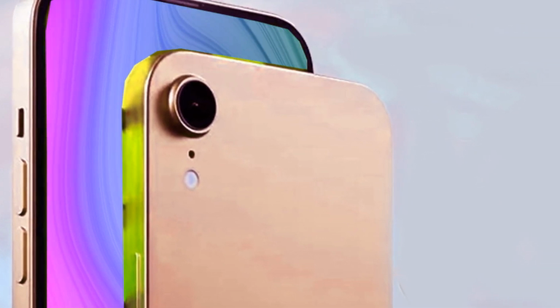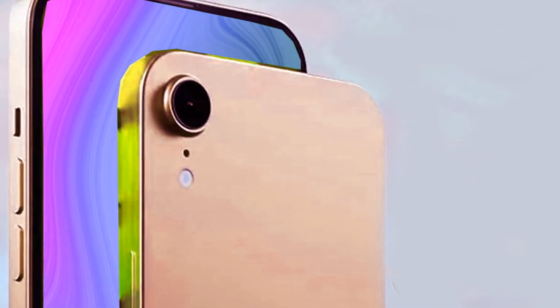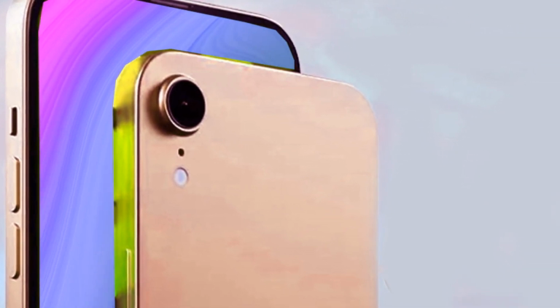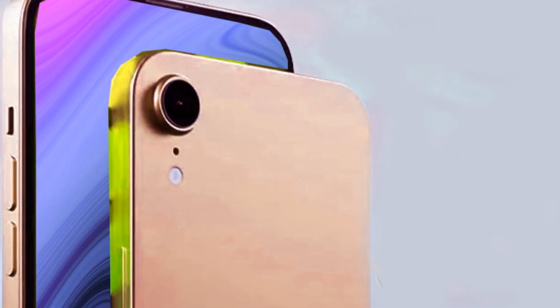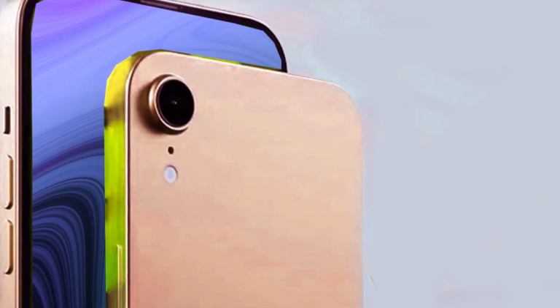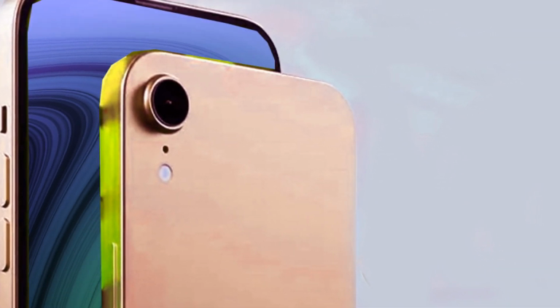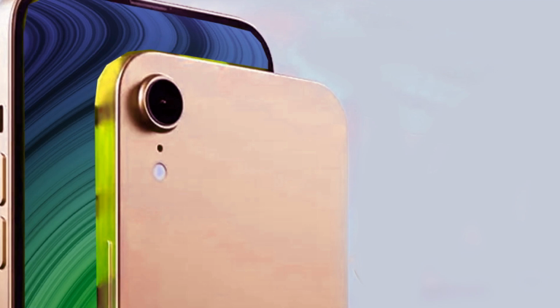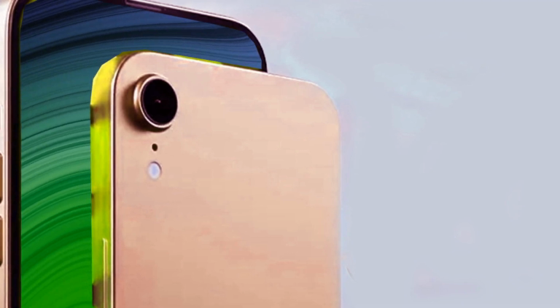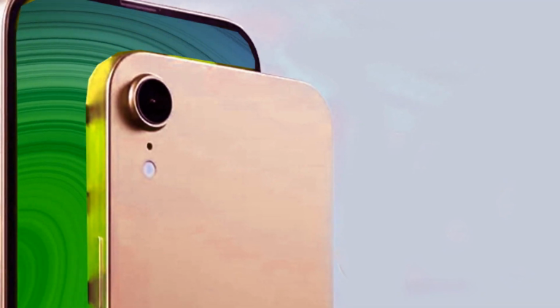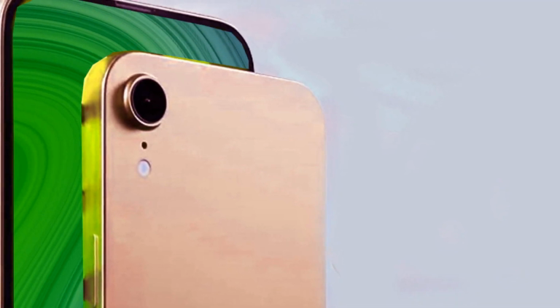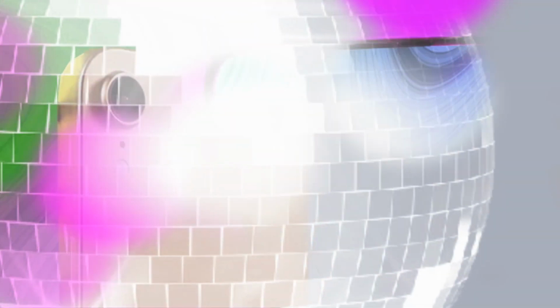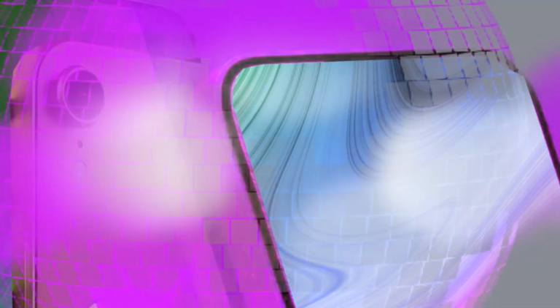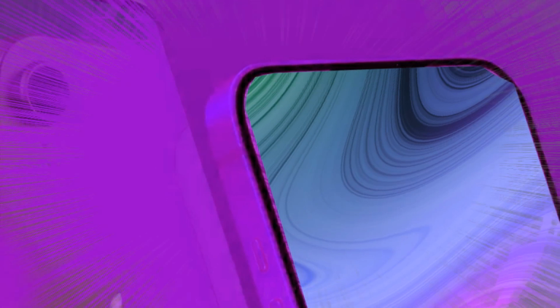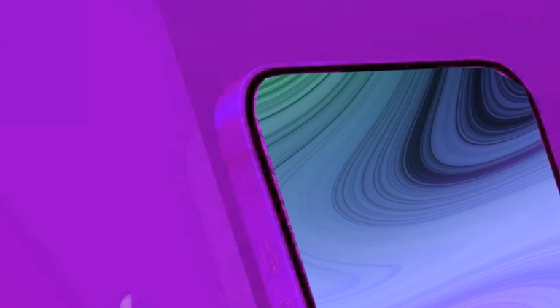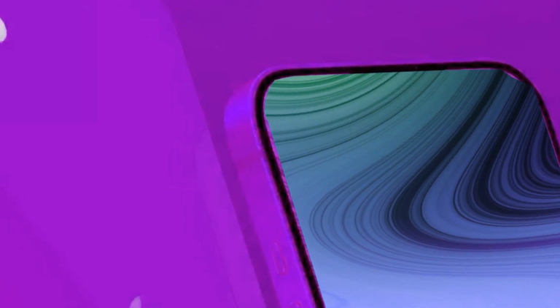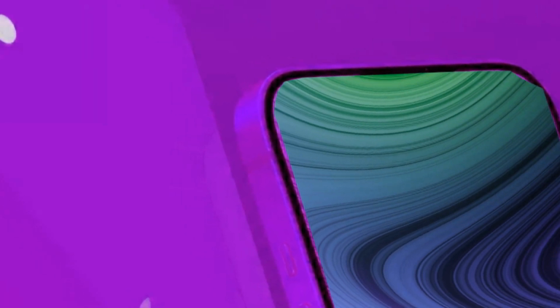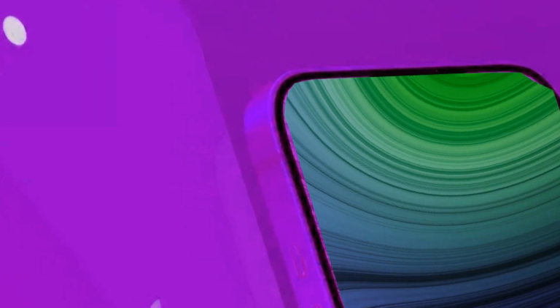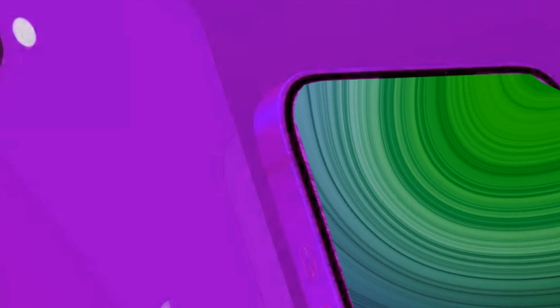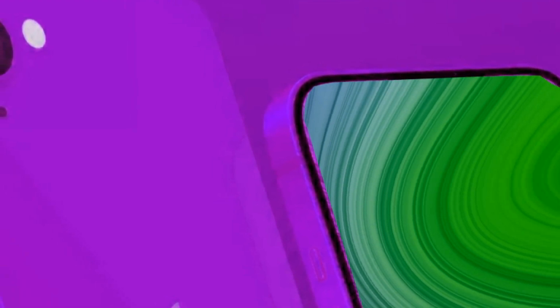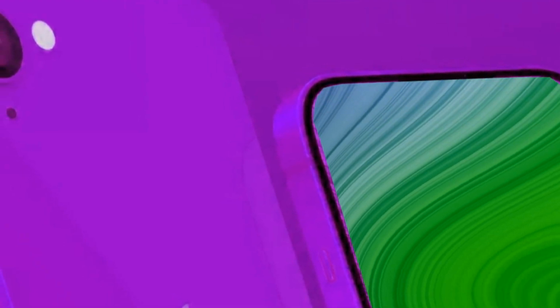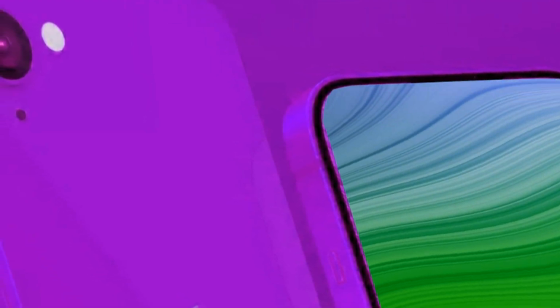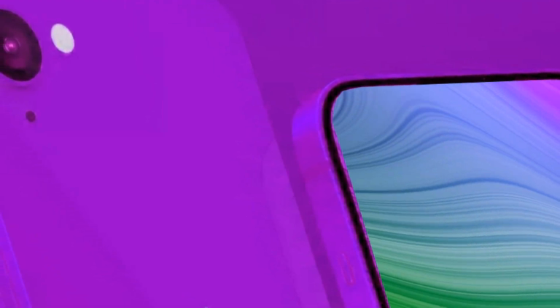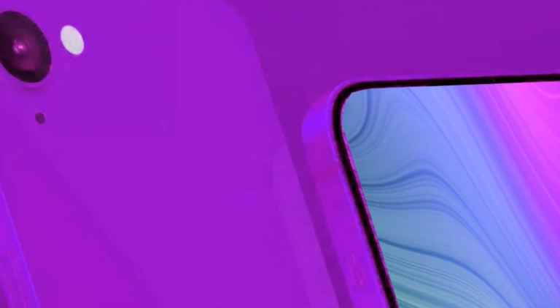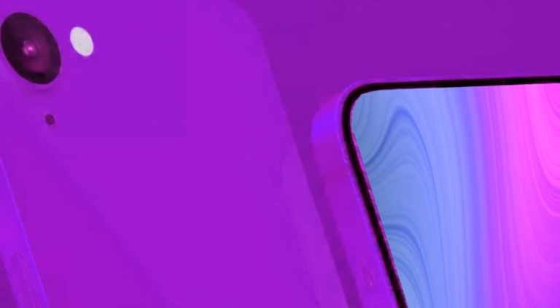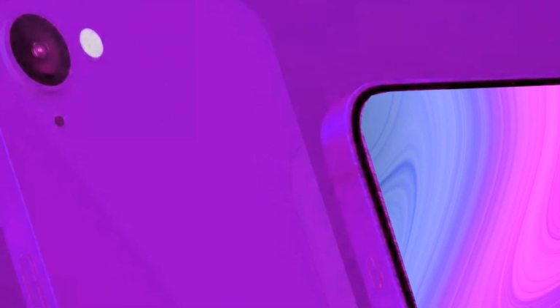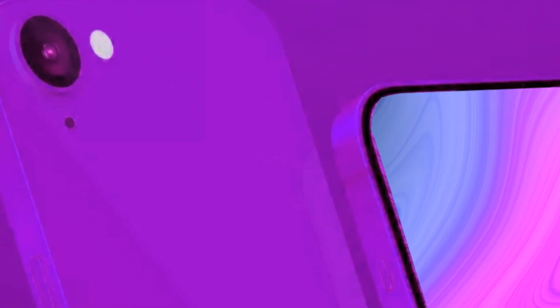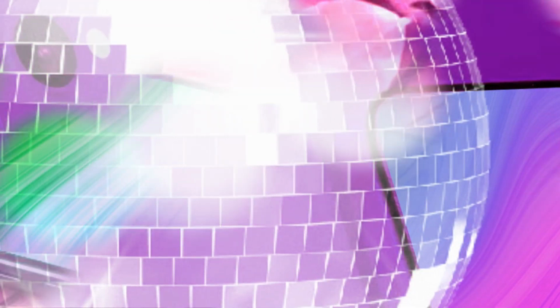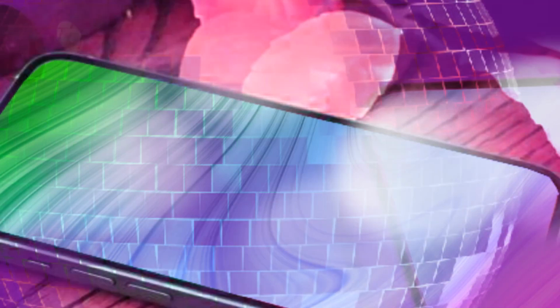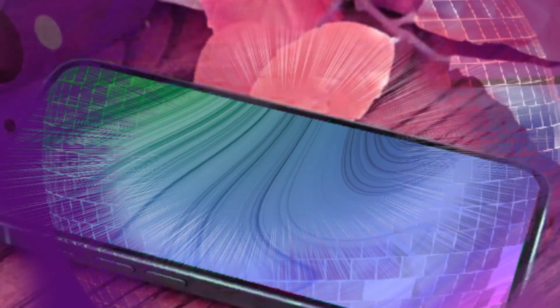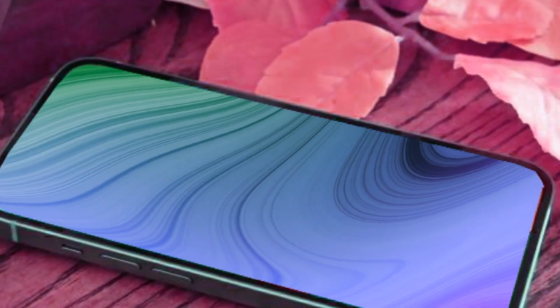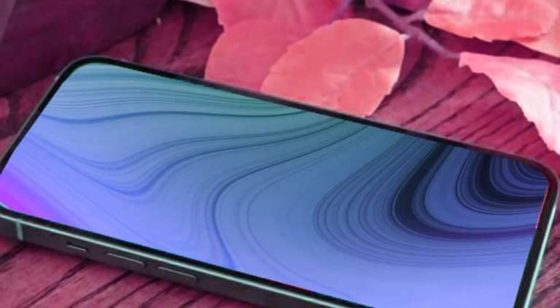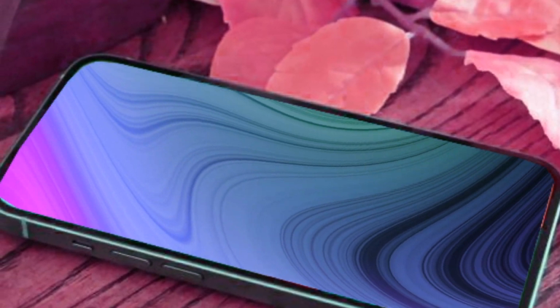Amidst the chatter about the most recent Apple product launches, we bring you an insider's perspective on the iPhone SE4. The excitement builds as we present this exclusive glimpse into the future, highlighting a design that is as fresh as it is groundbreaking.